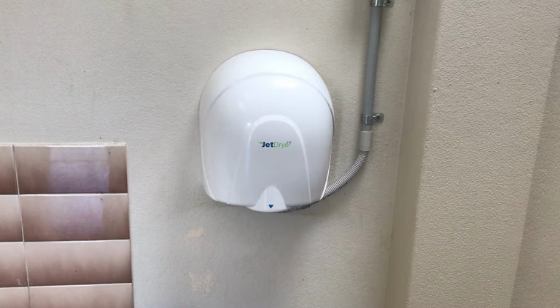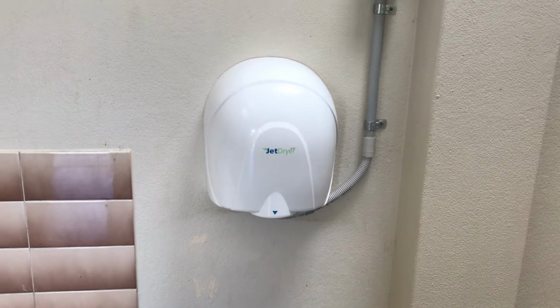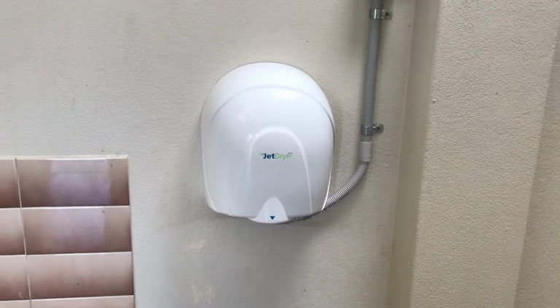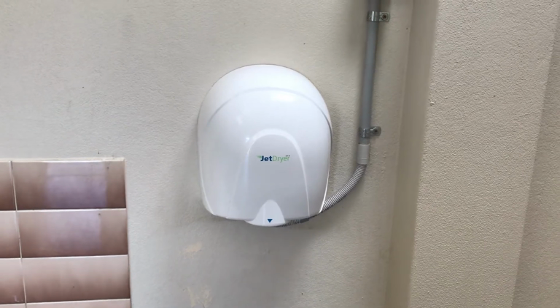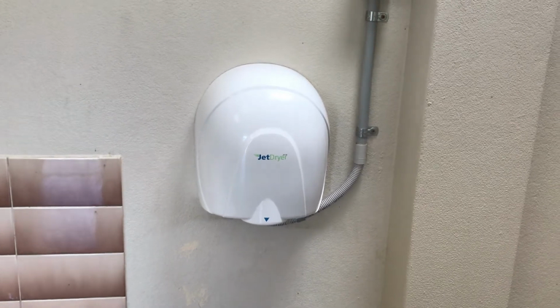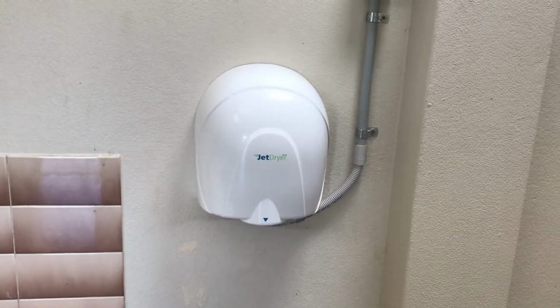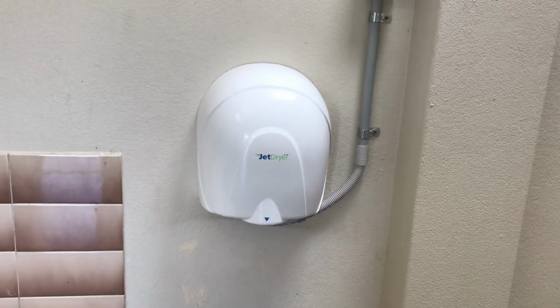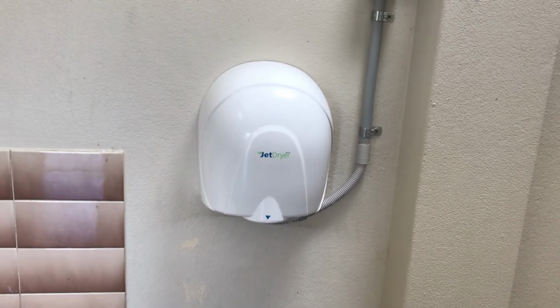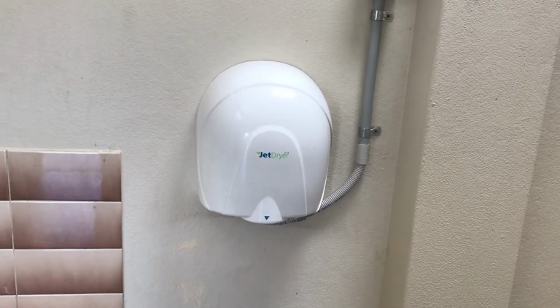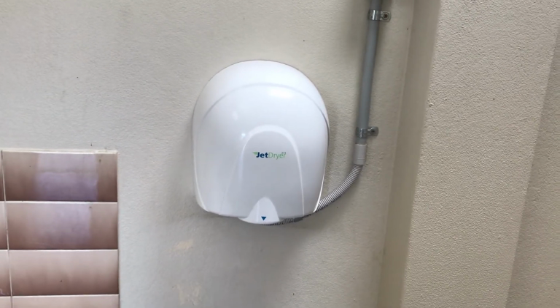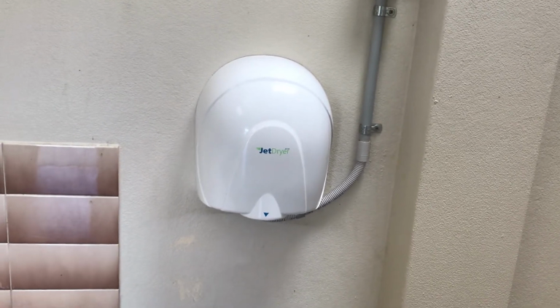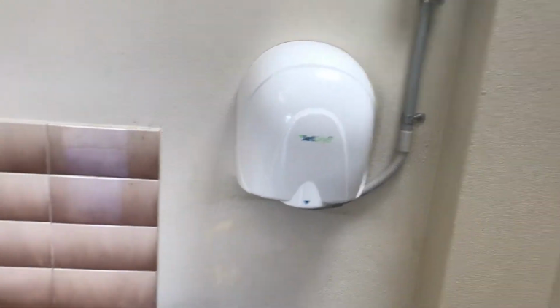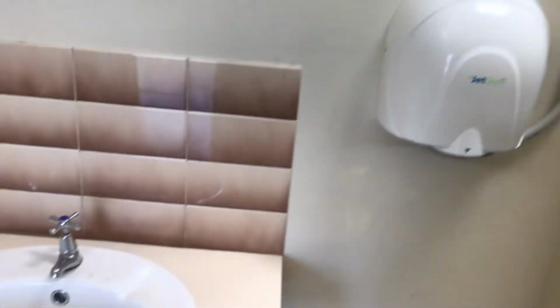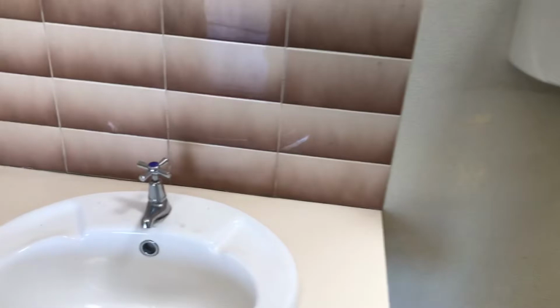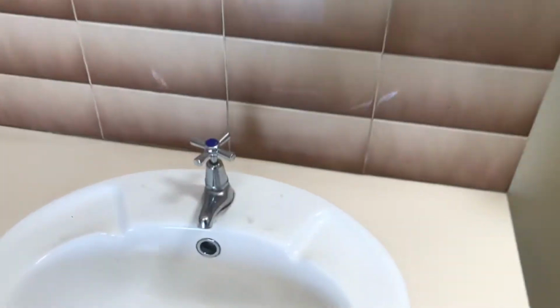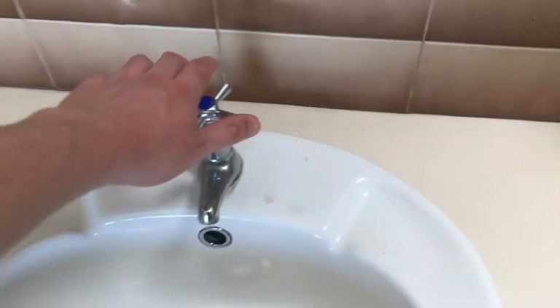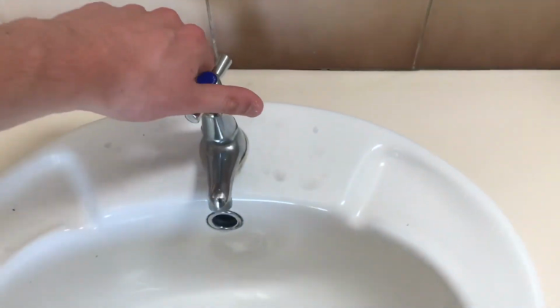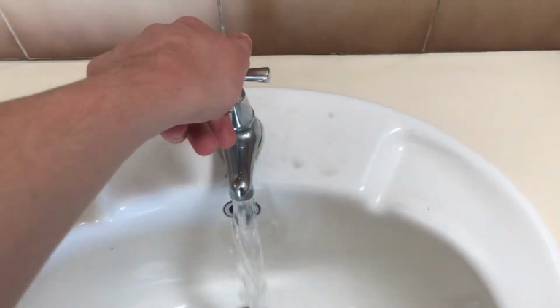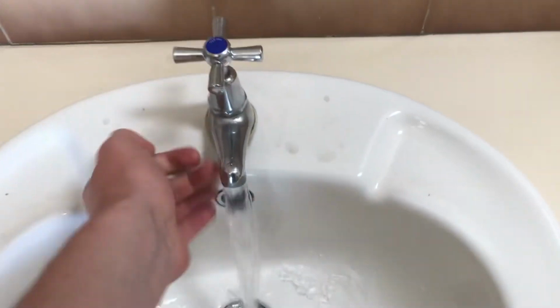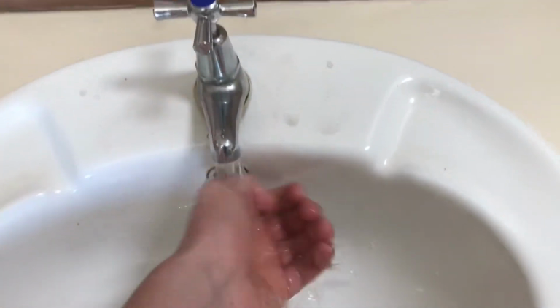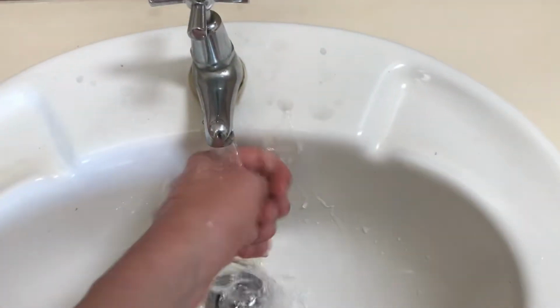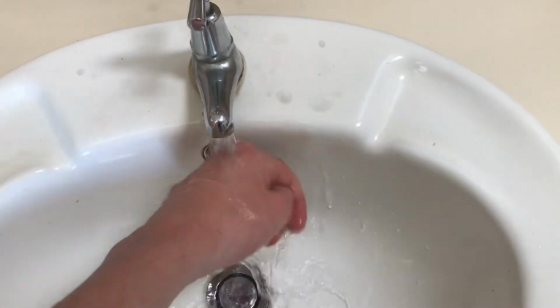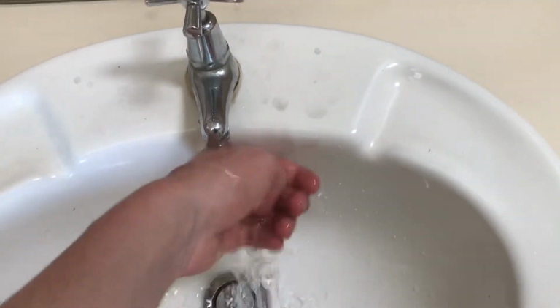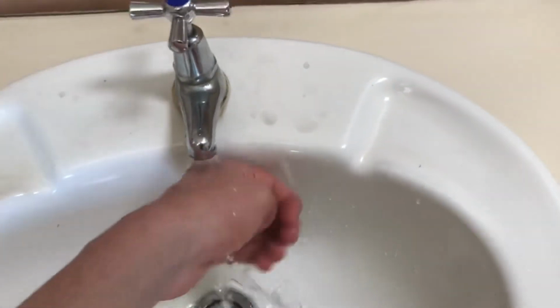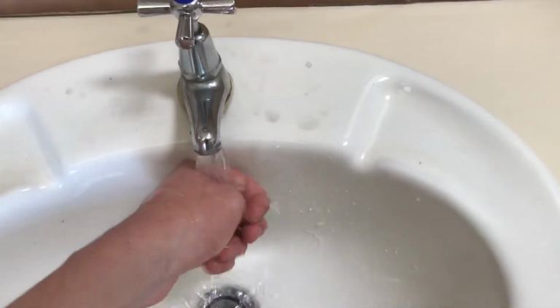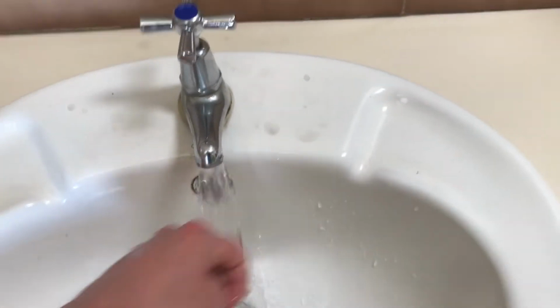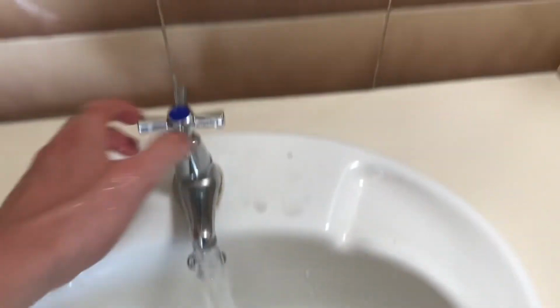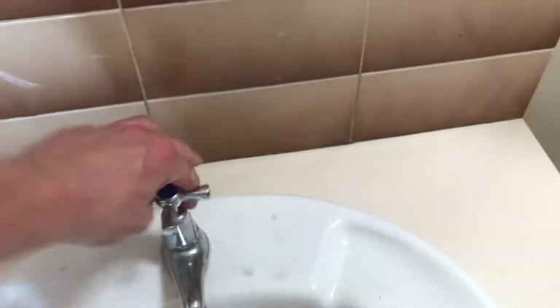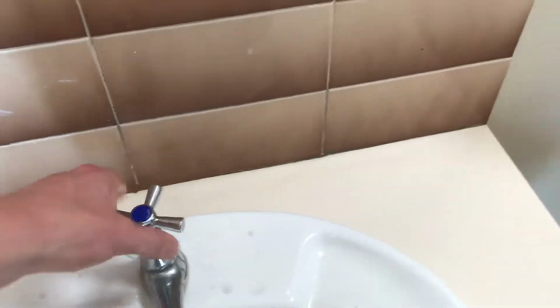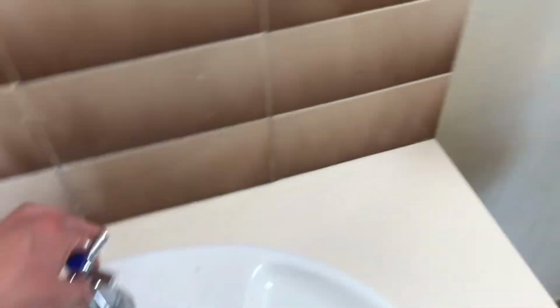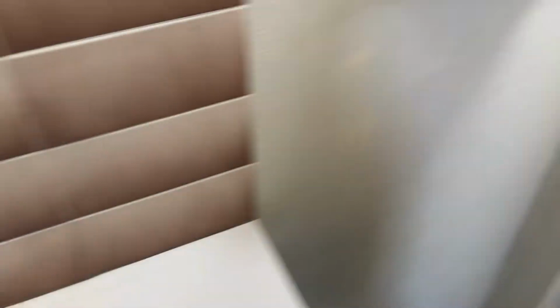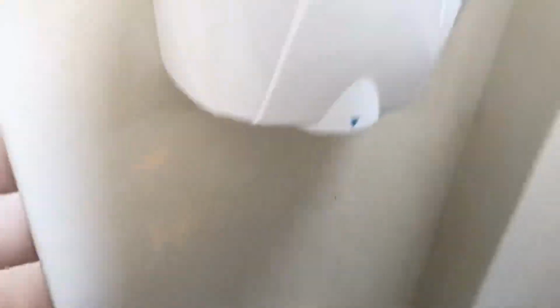Hey everyone, today we have a JetDryer Echo hand dryer, as you can see. So let's test it out. Here we go.